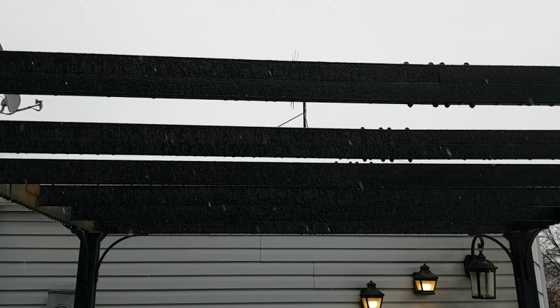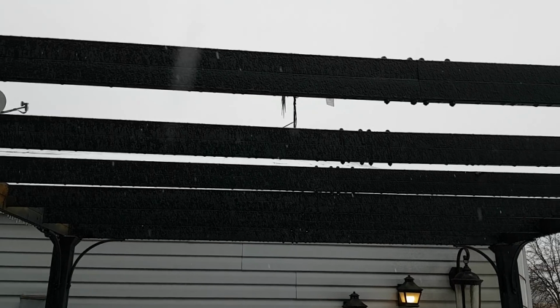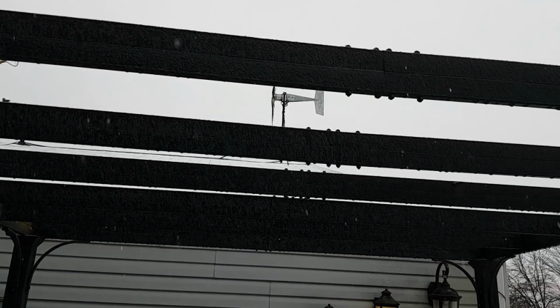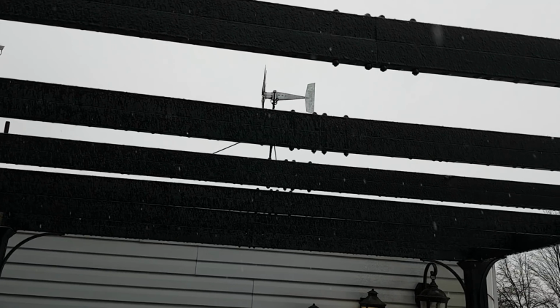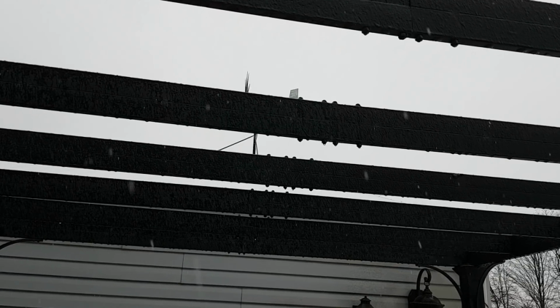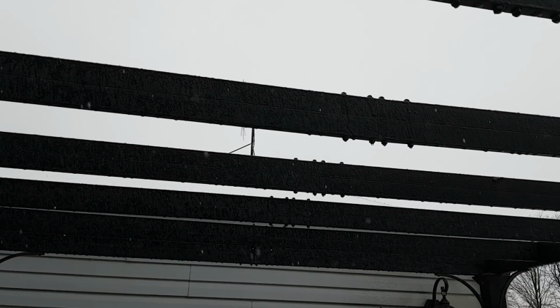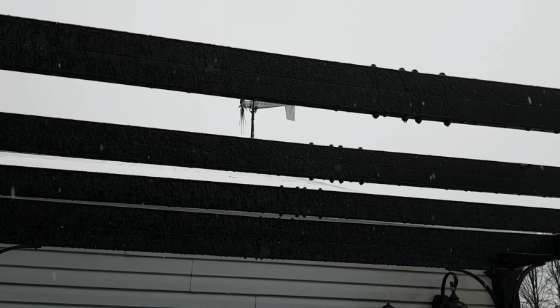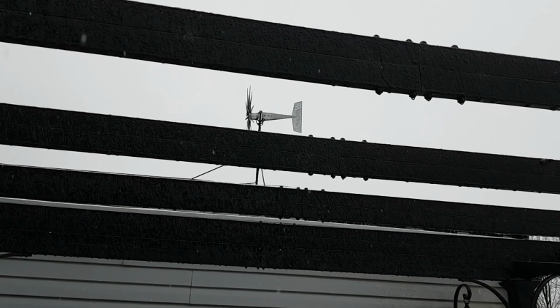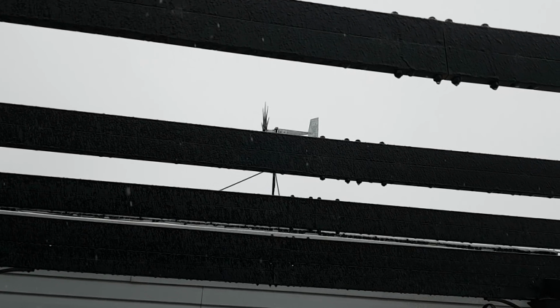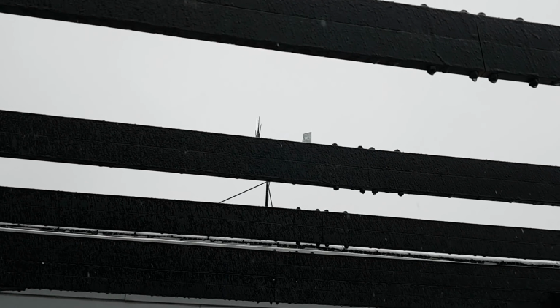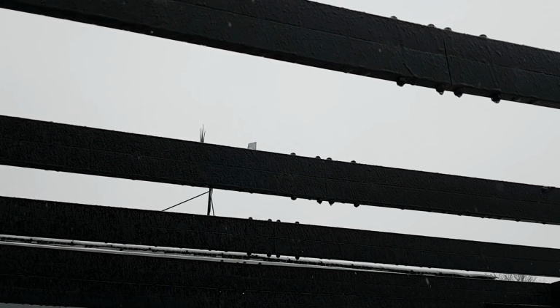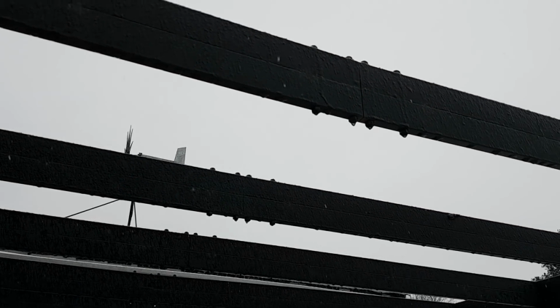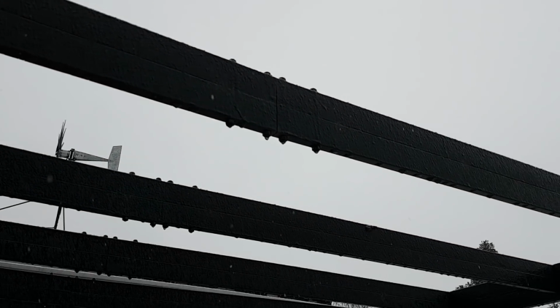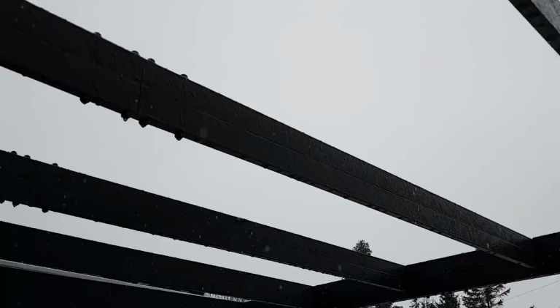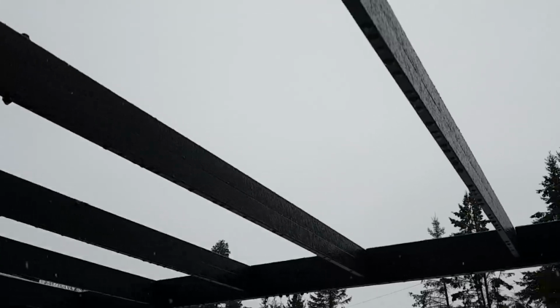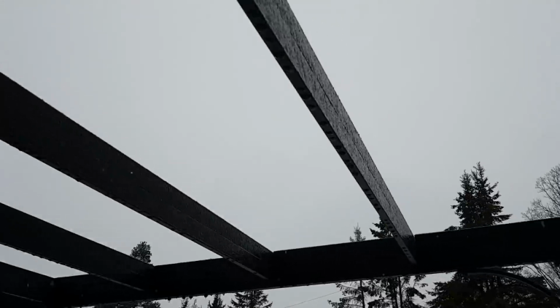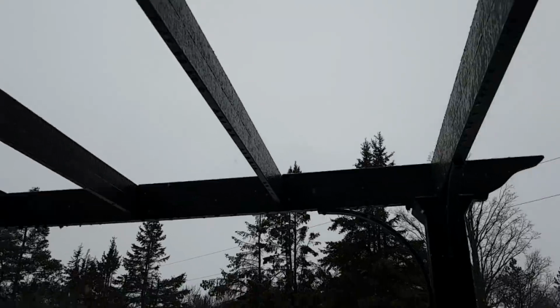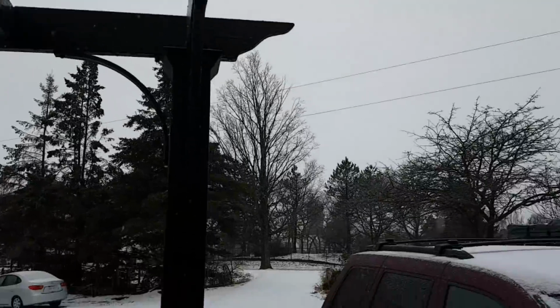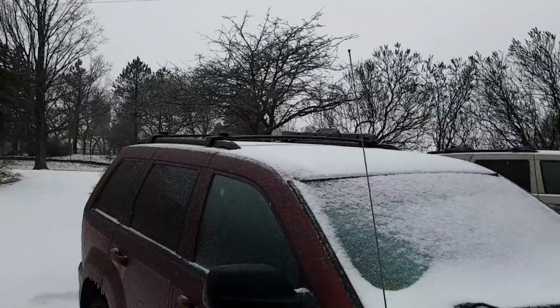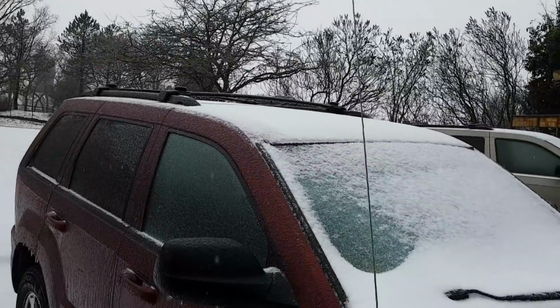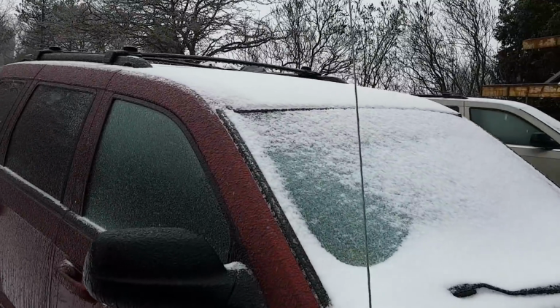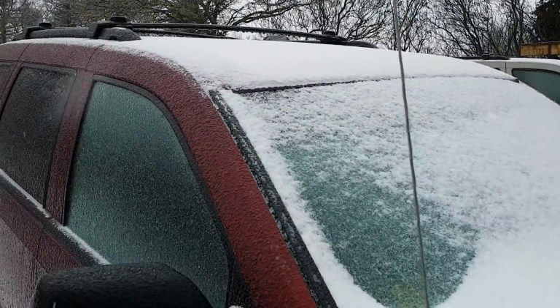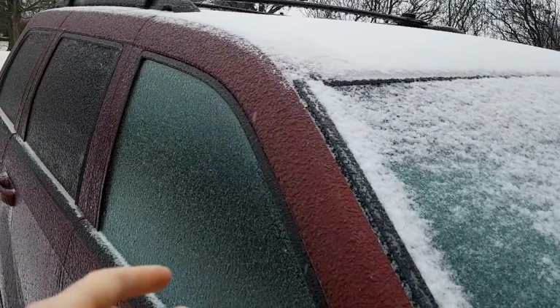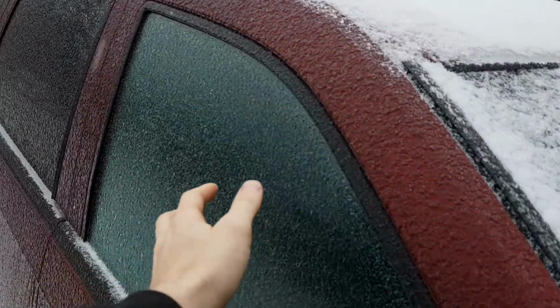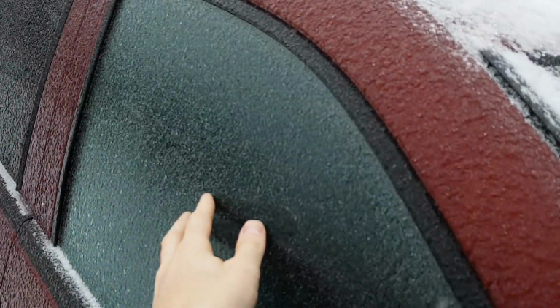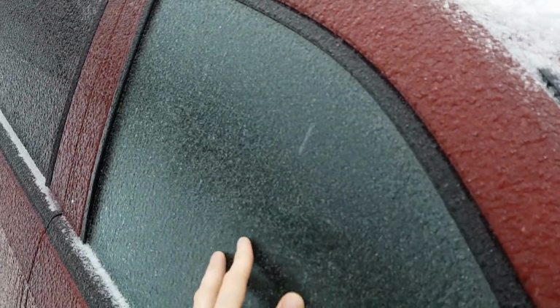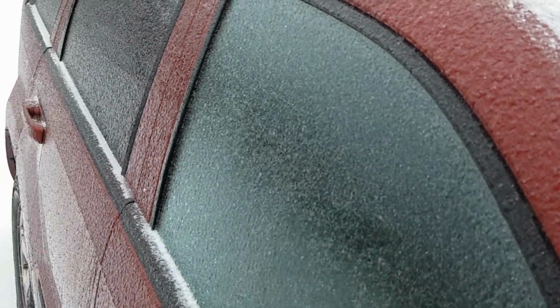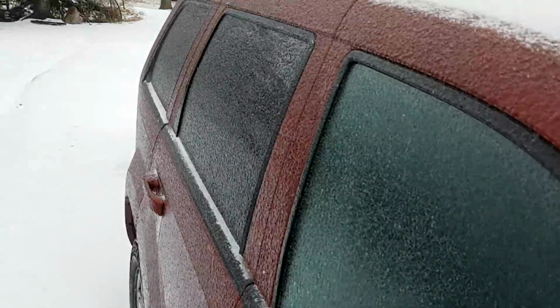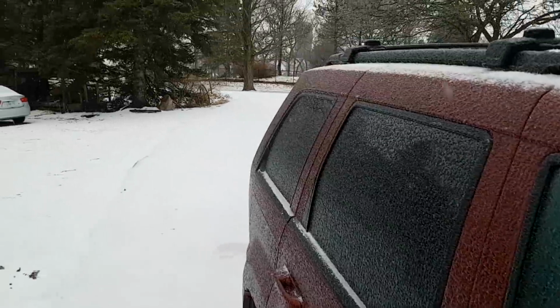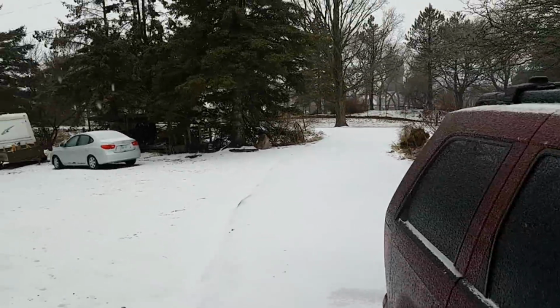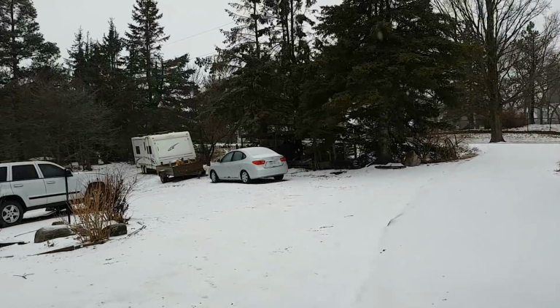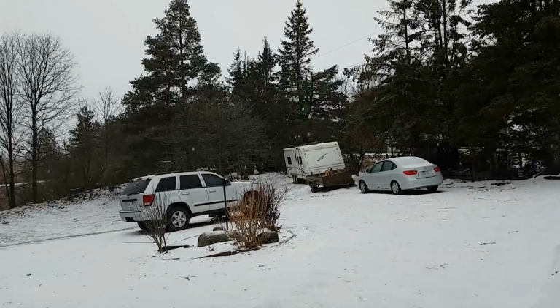Well, here it is — ice storm 2018. Wind turbine's doing okay. Got ice accumulation on everything. It's just the first day, and we're supposed to have this all weekend.